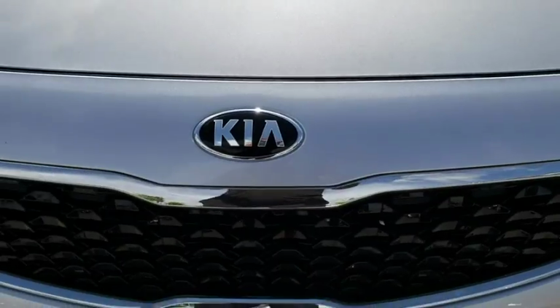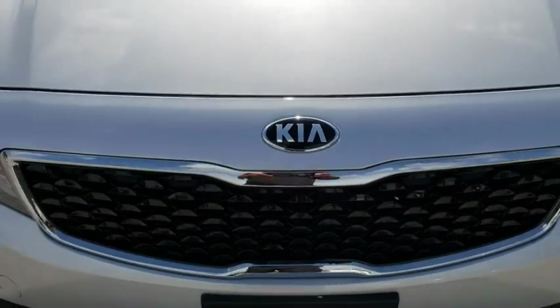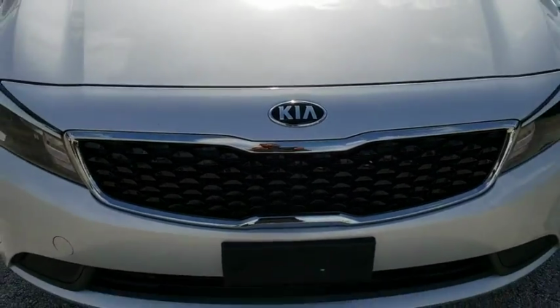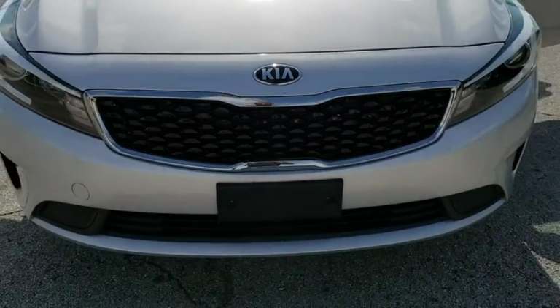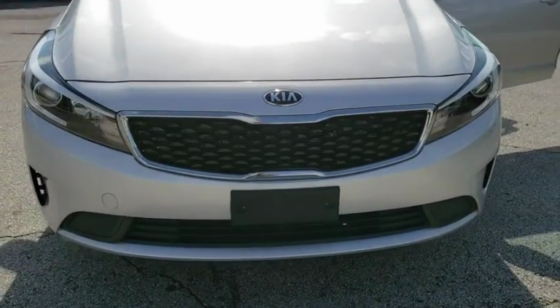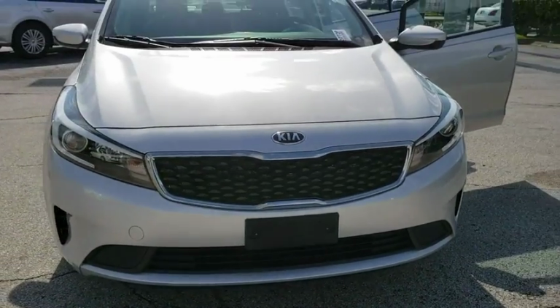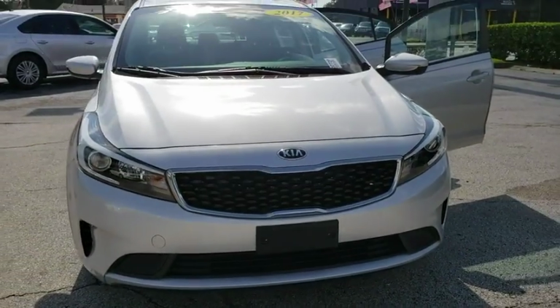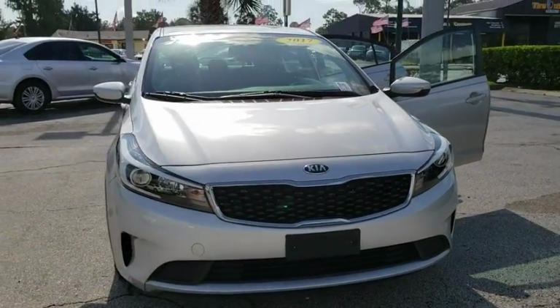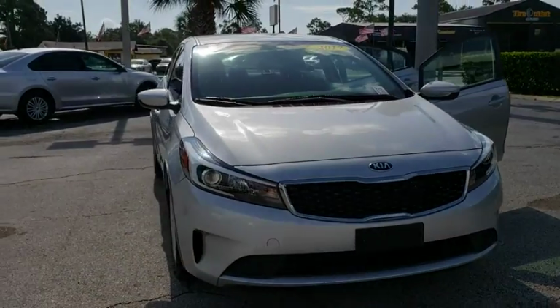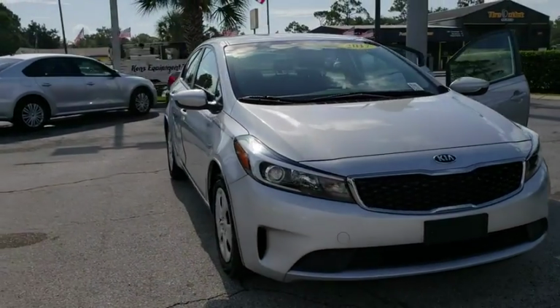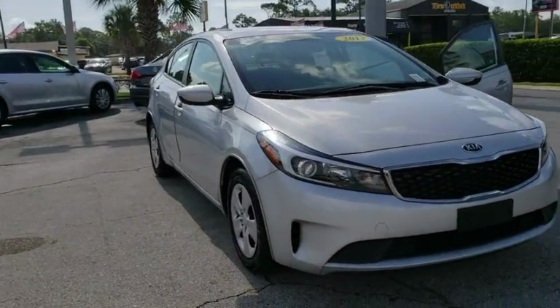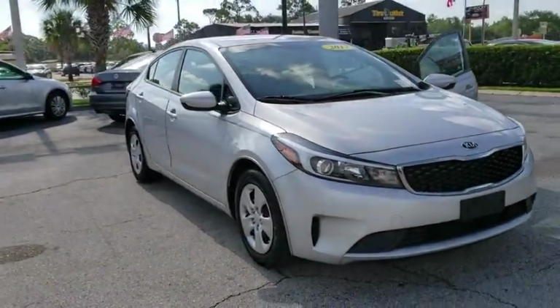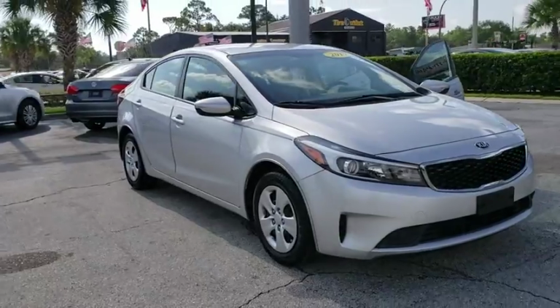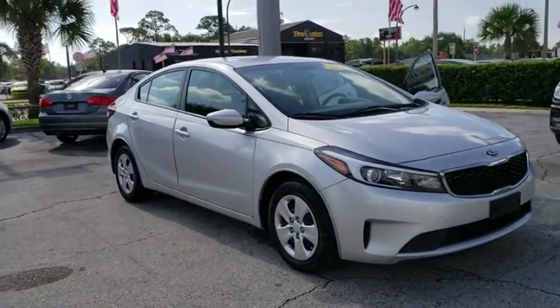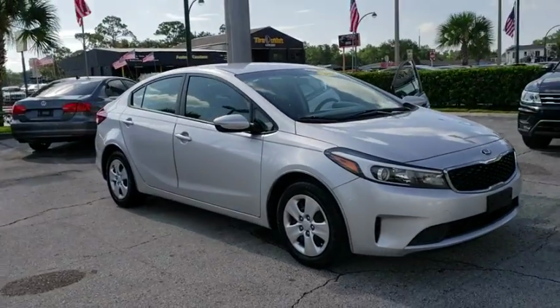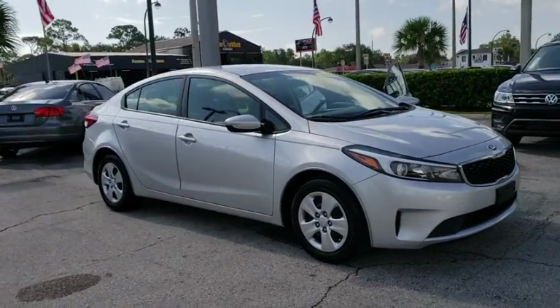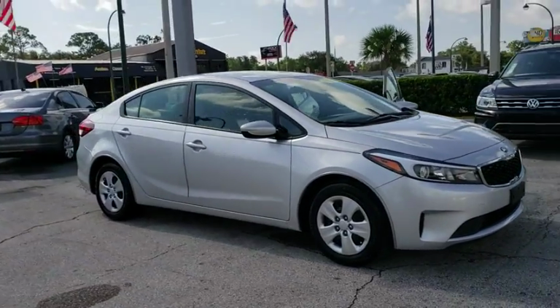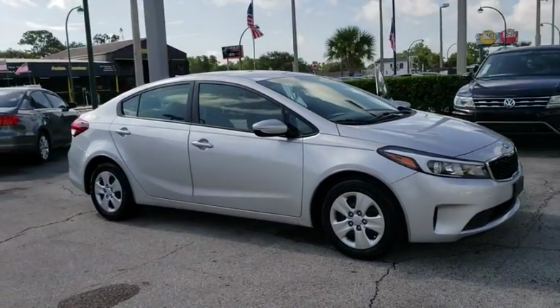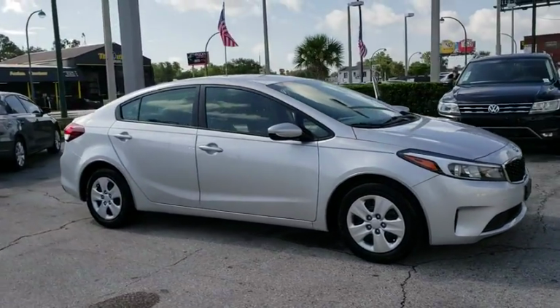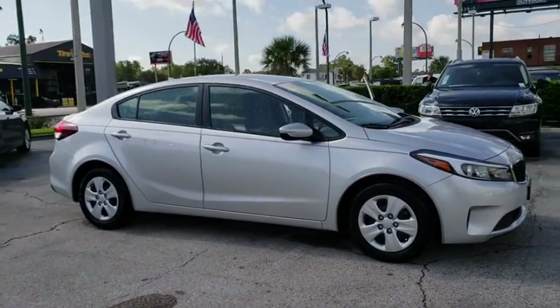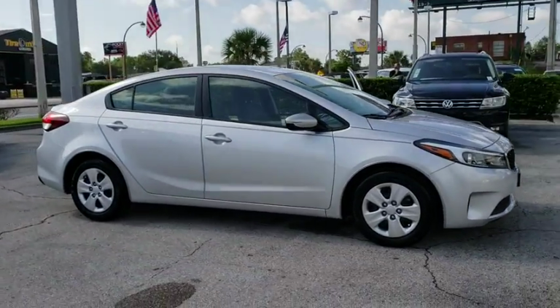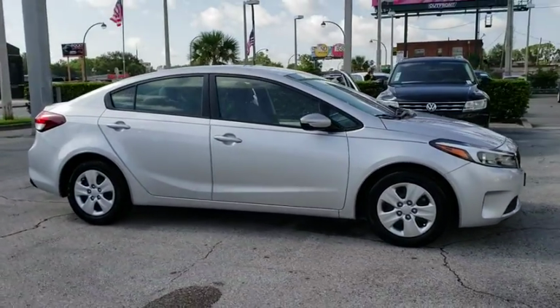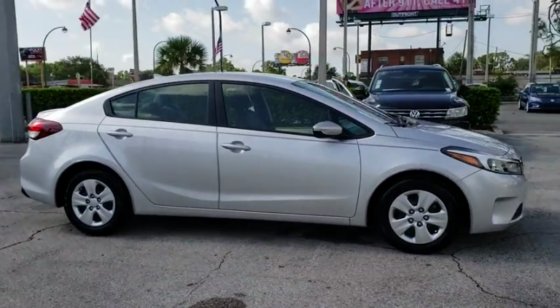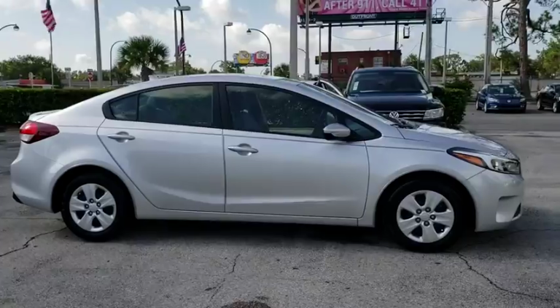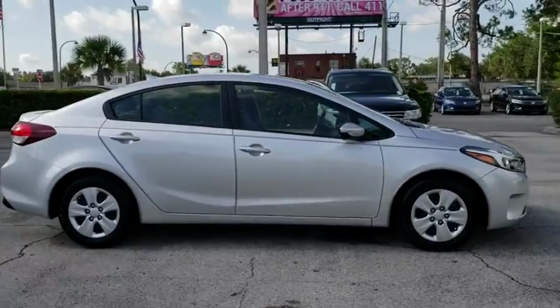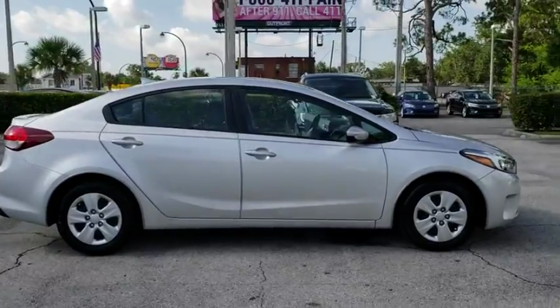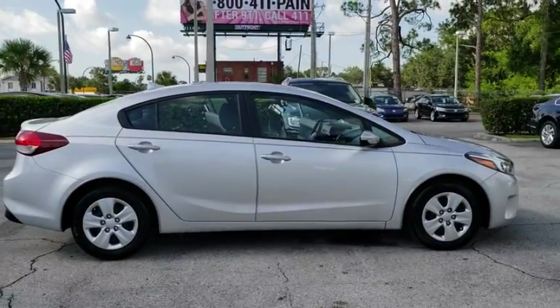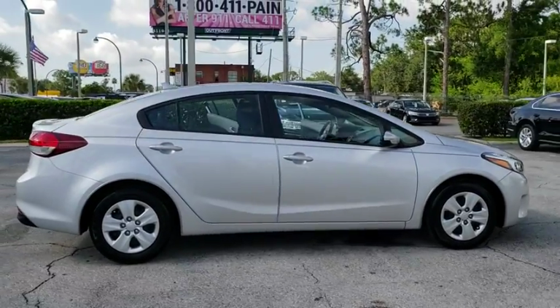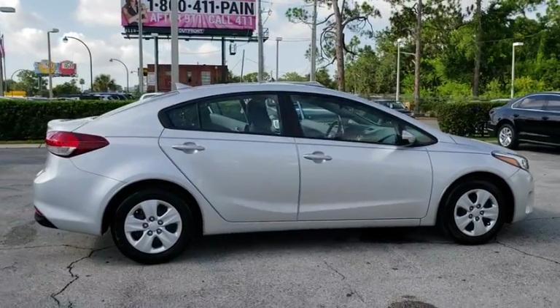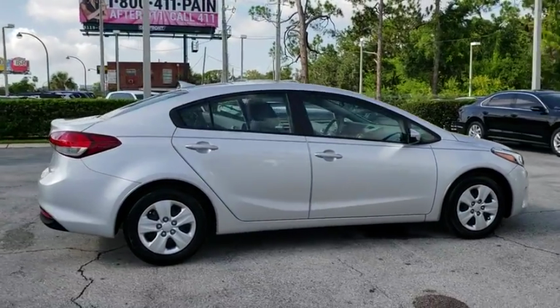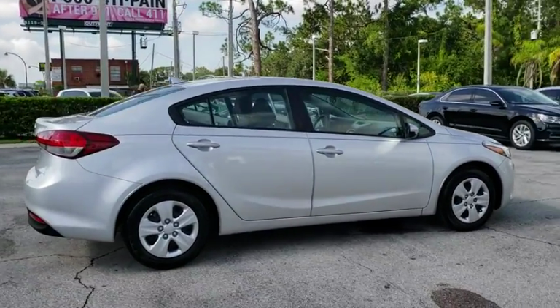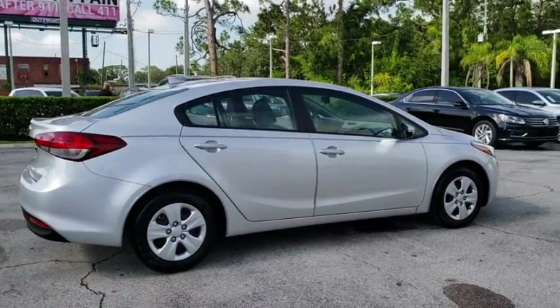The 2017 Kia Forte. If you're looking for a trendy and feature-laden compact sedan, the Kia Forte is for you. It offers an exceptional combination of innovative design, high-quality engineering, and outstanding value.